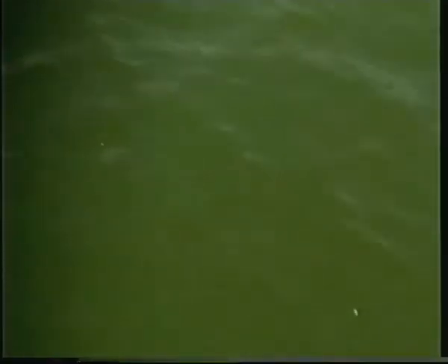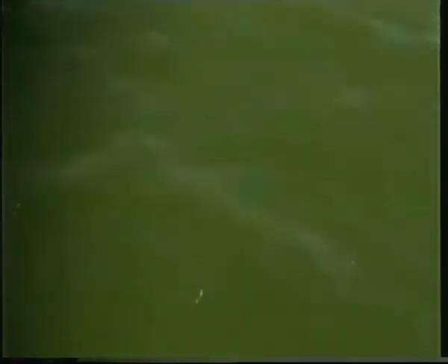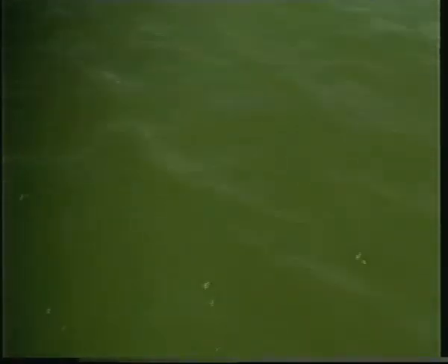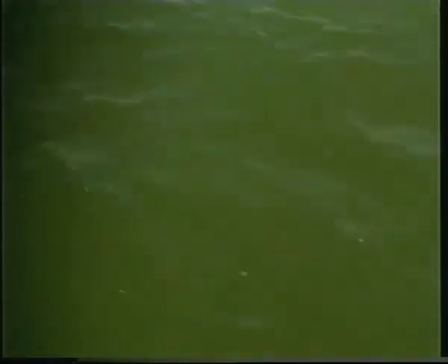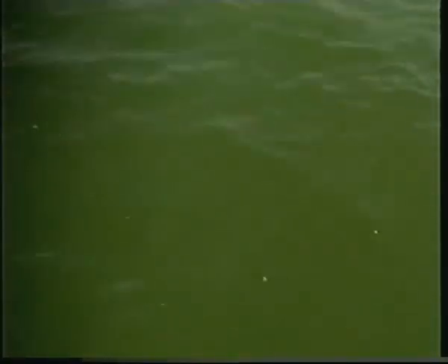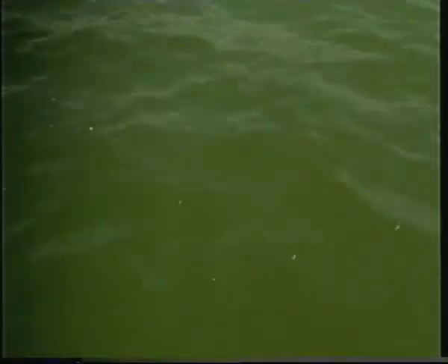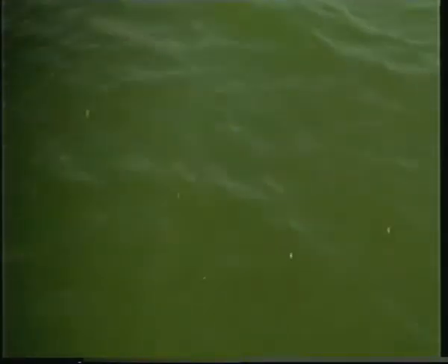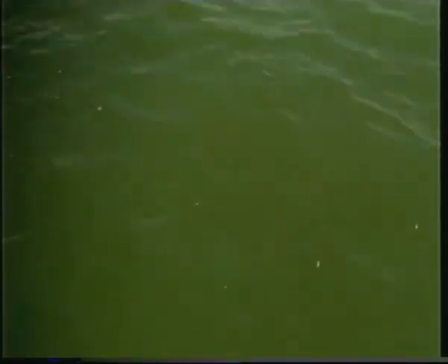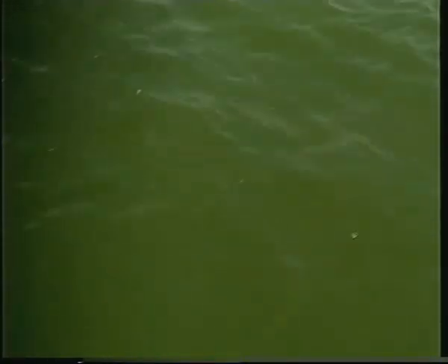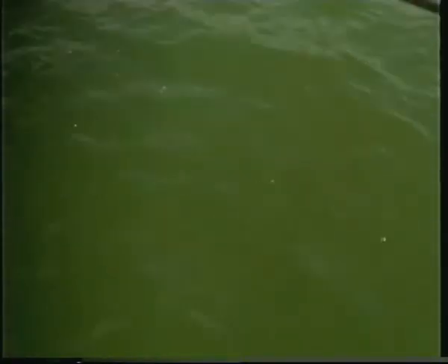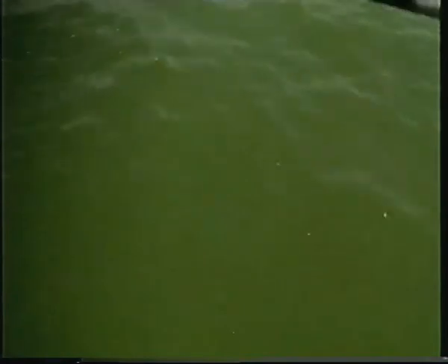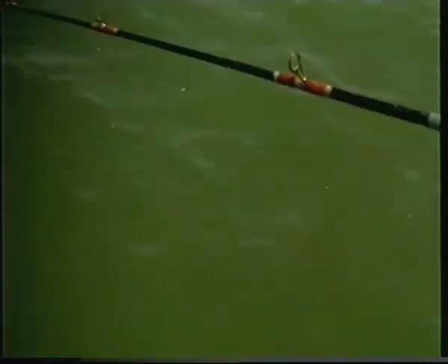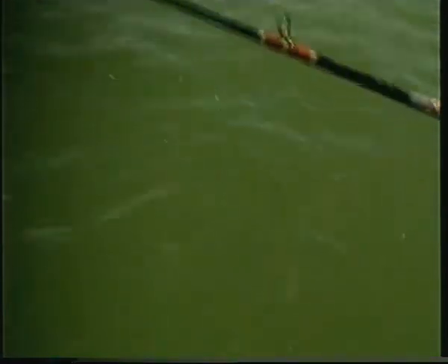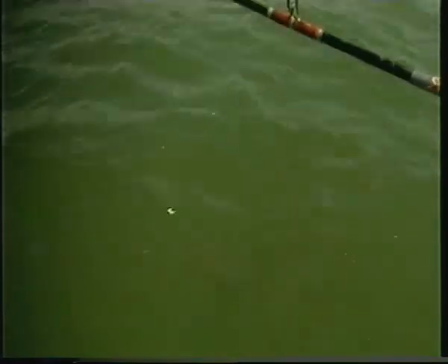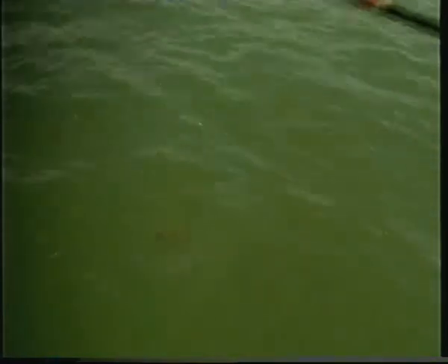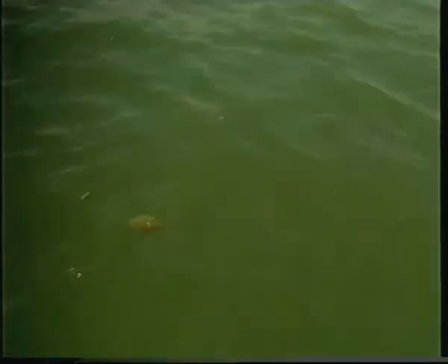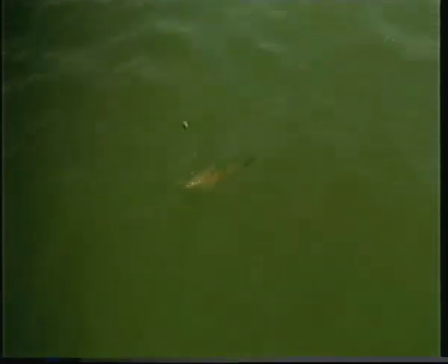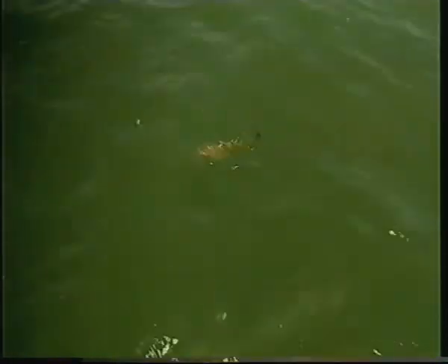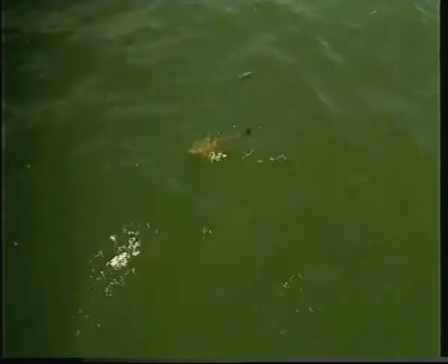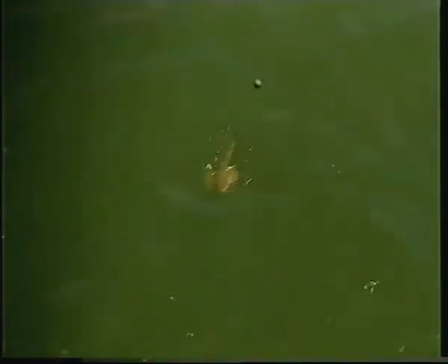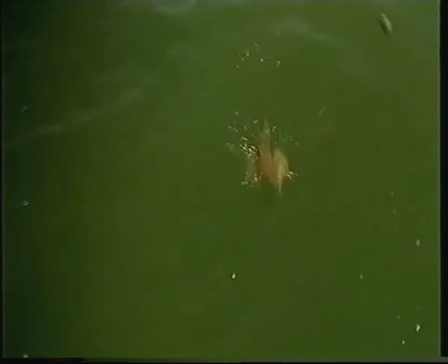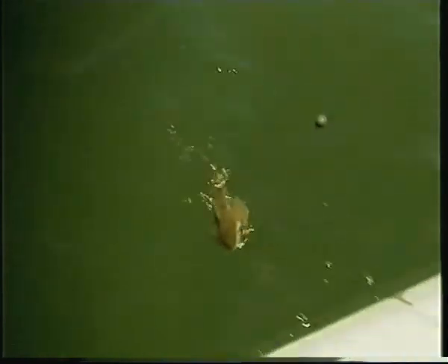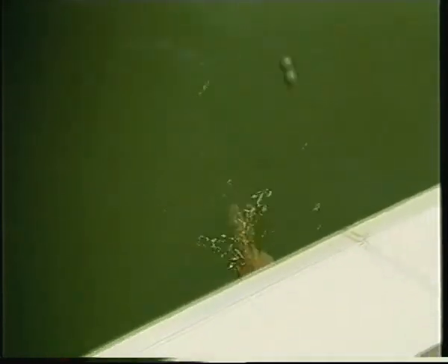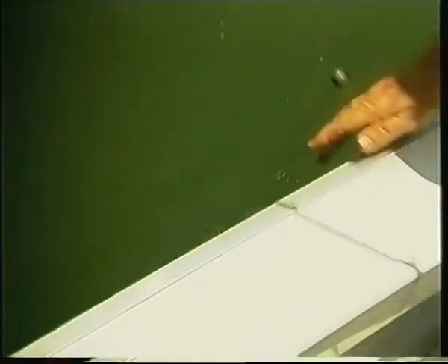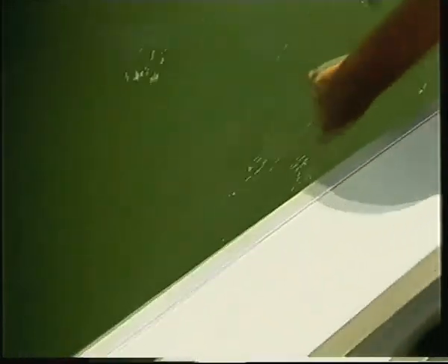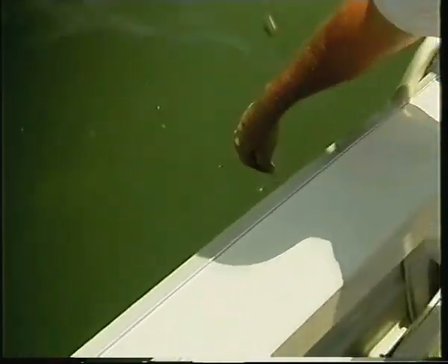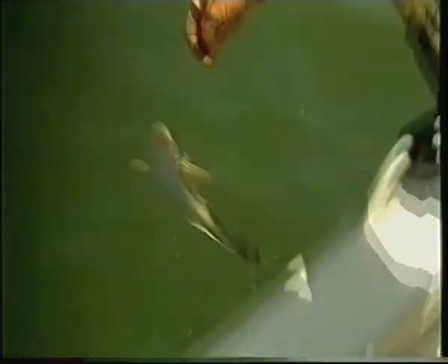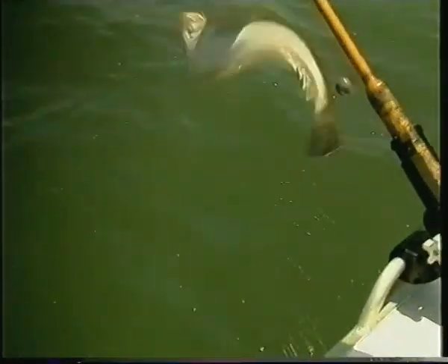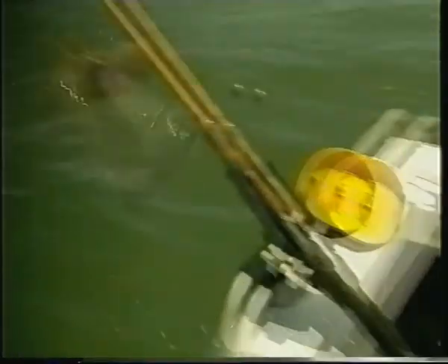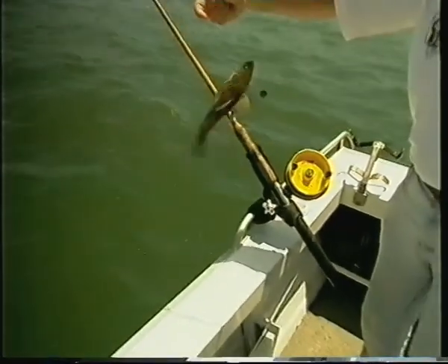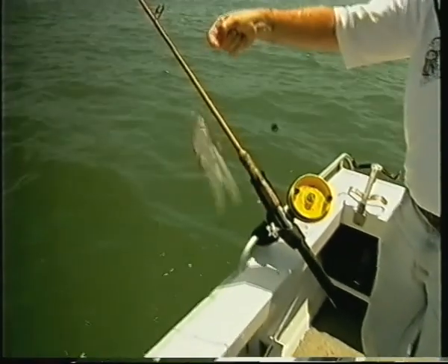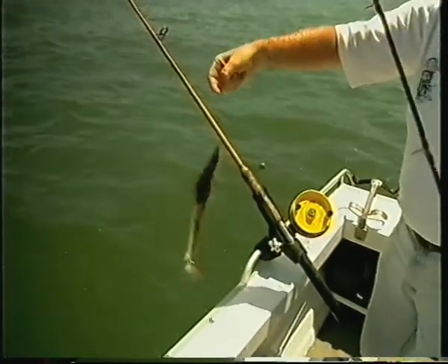Yeah, another little flathead. A bit of a run when he gets near the boat. Nice dark dusky, just over legal size. Might let this fella go, I think.